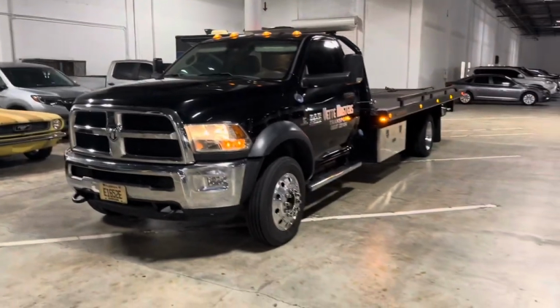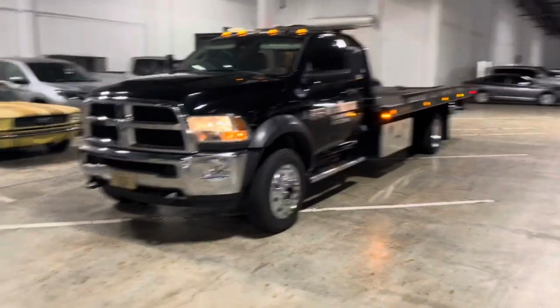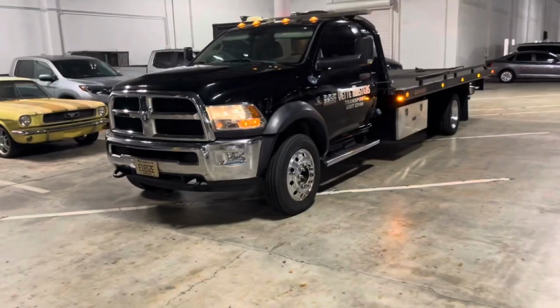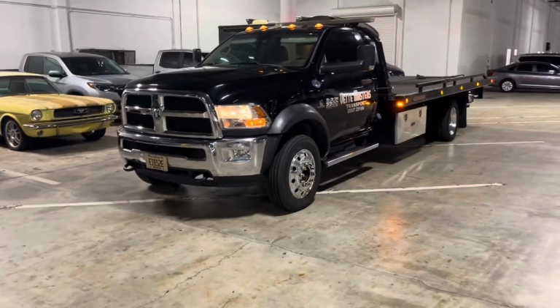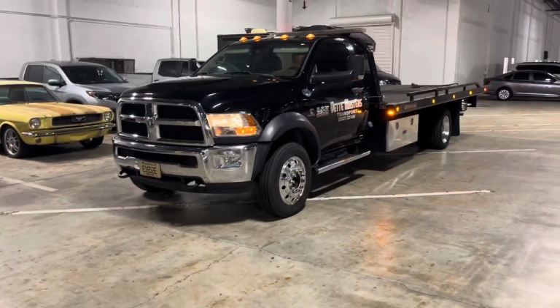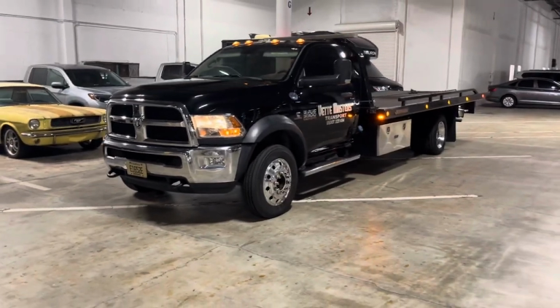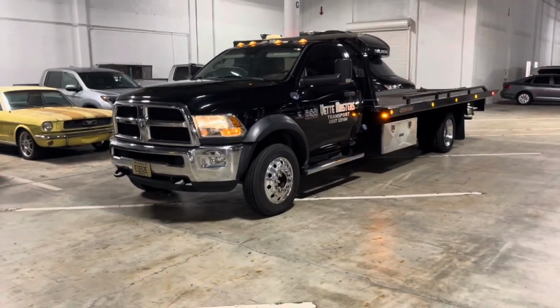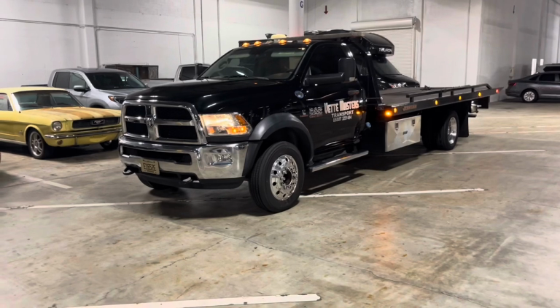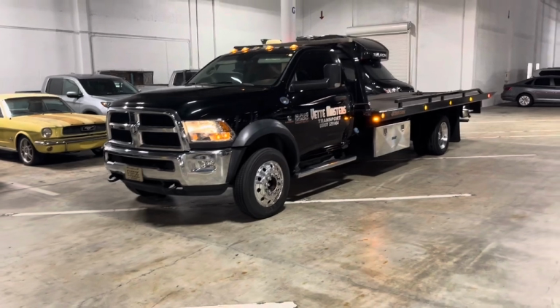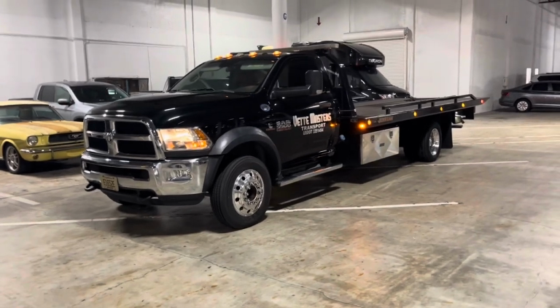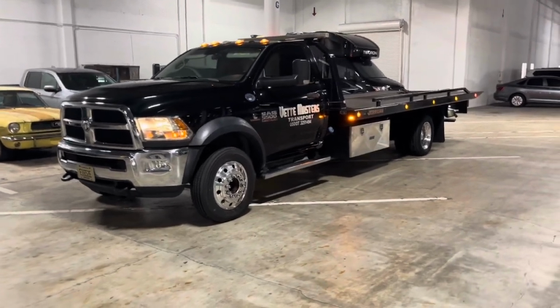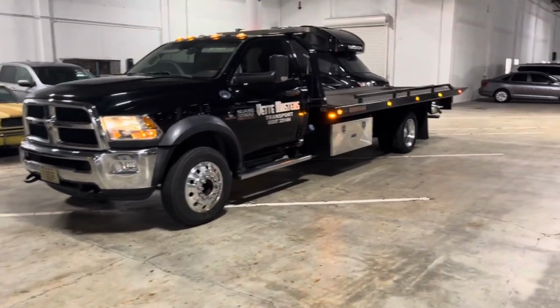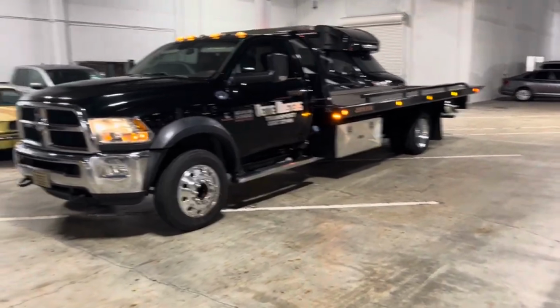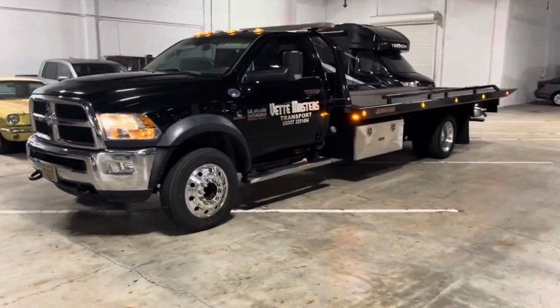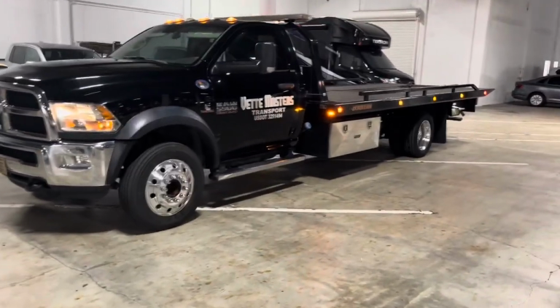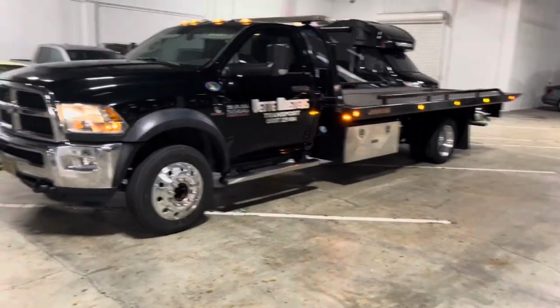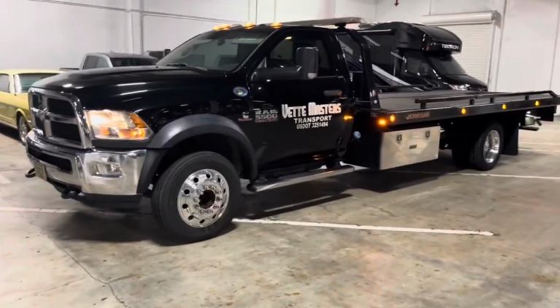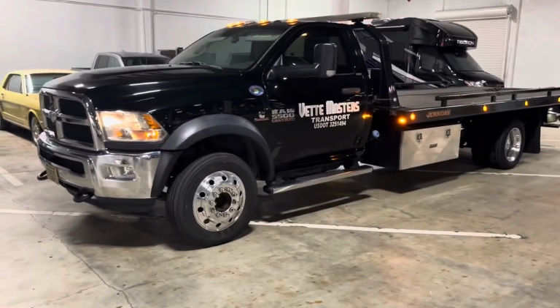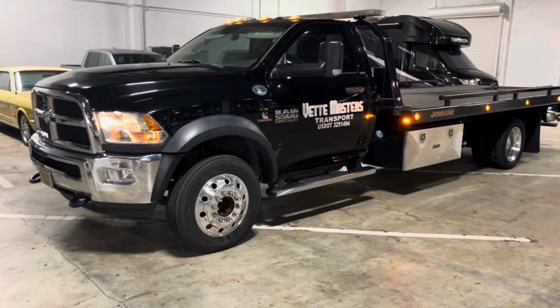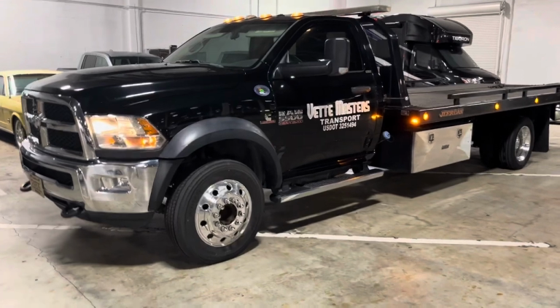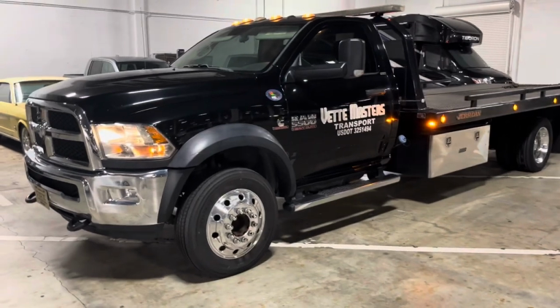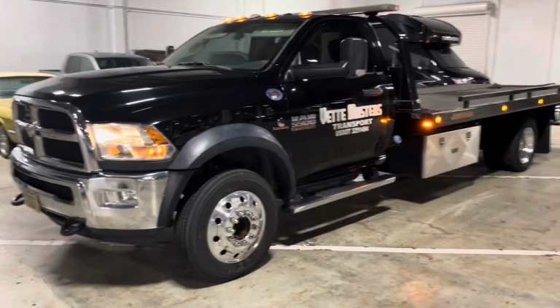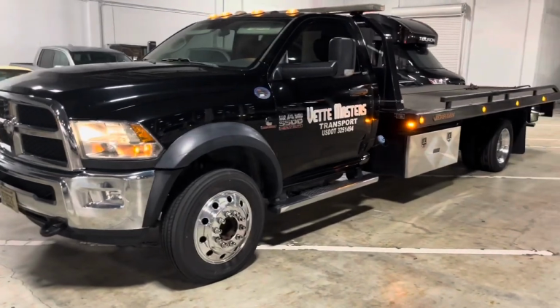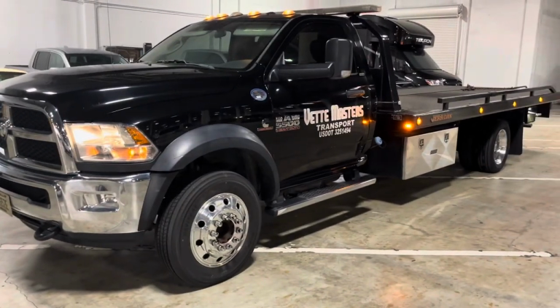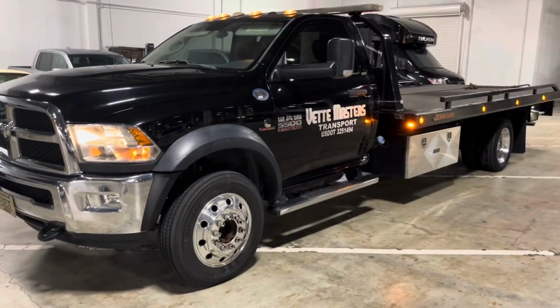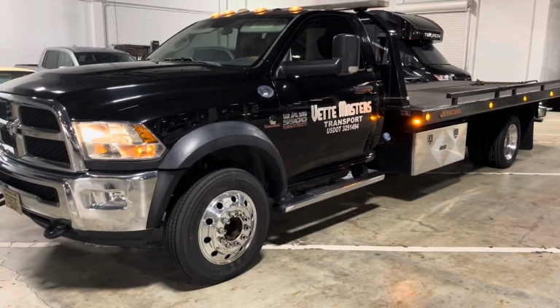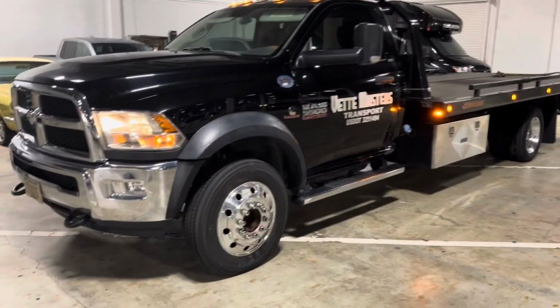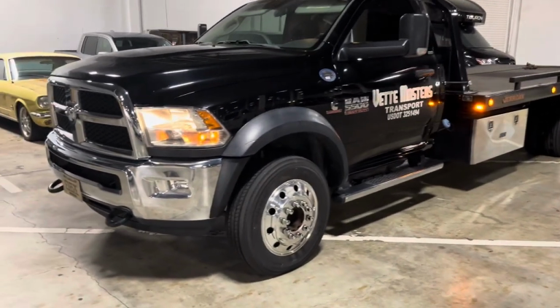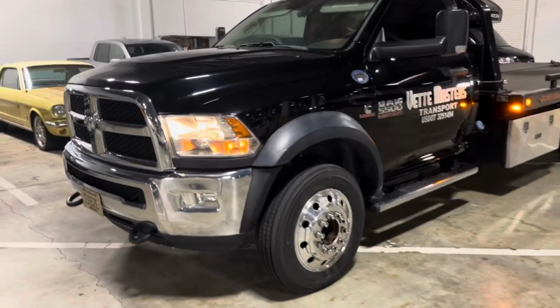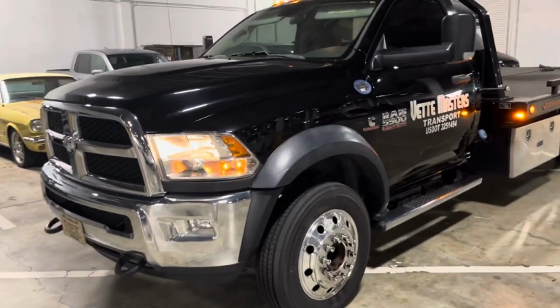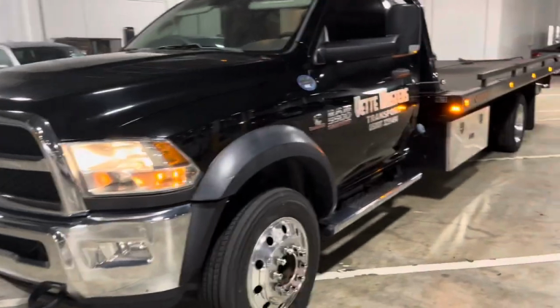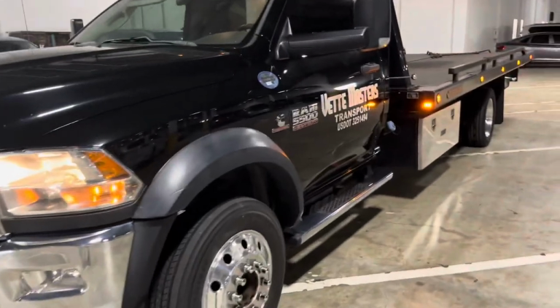What's going on guys? Joe here with Vet Masters from Miami. We are a towing and transport company and up for sale is our used 2018 Ram 5500 rollback.